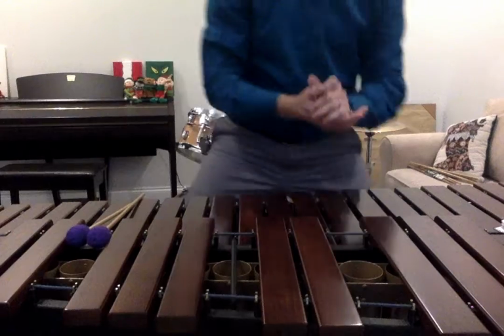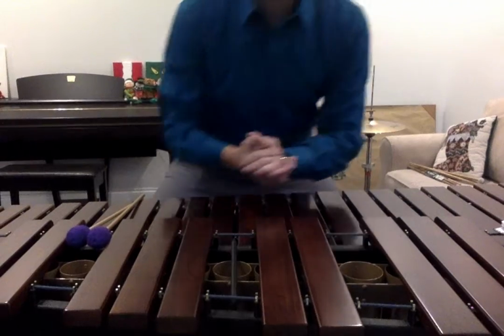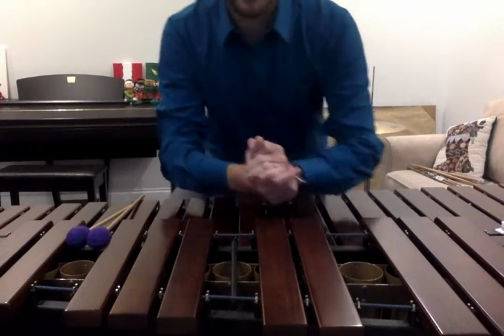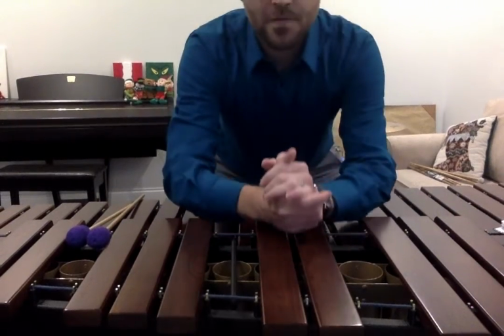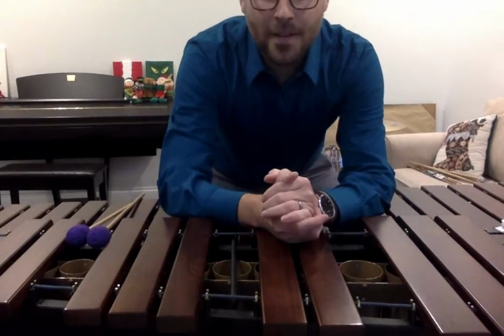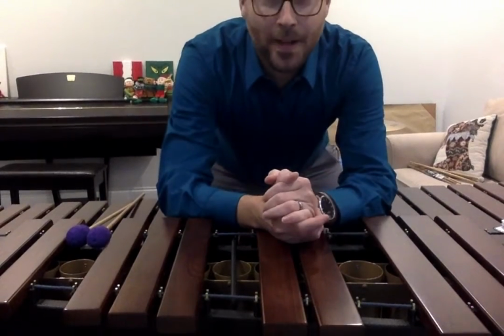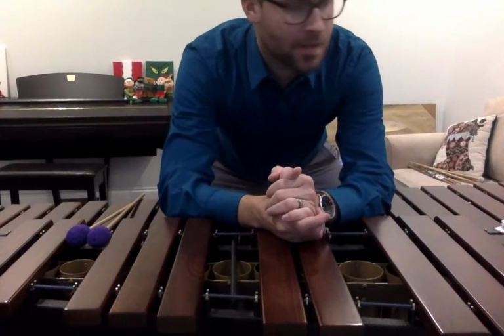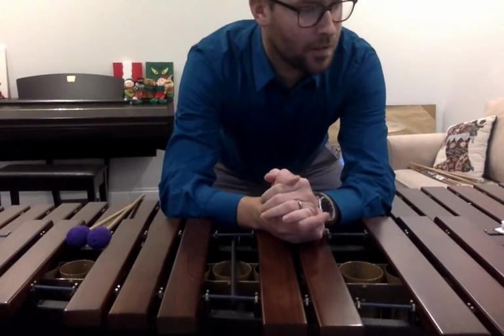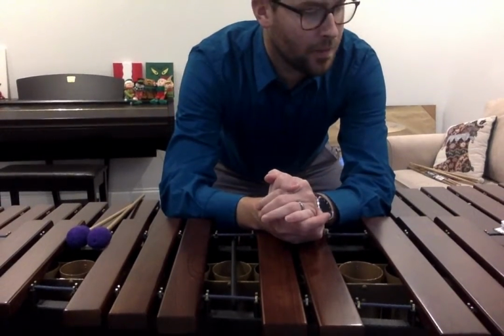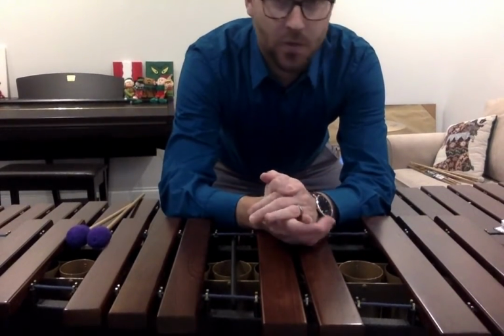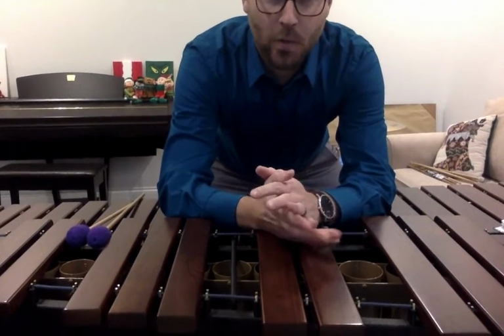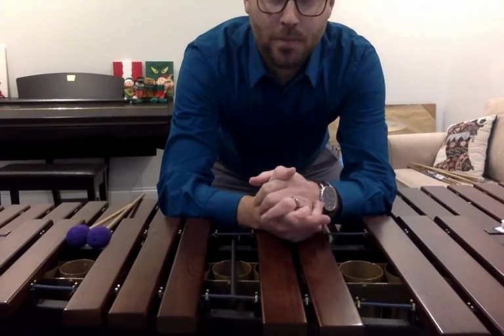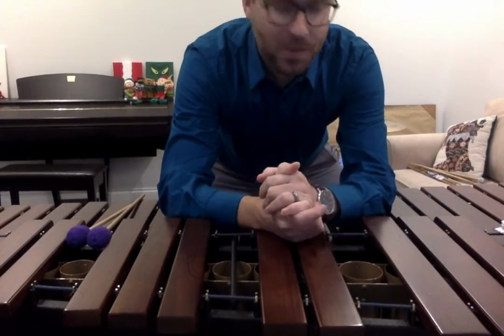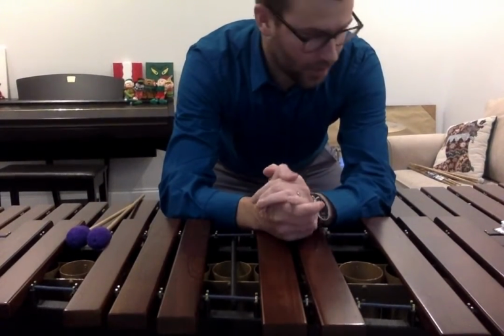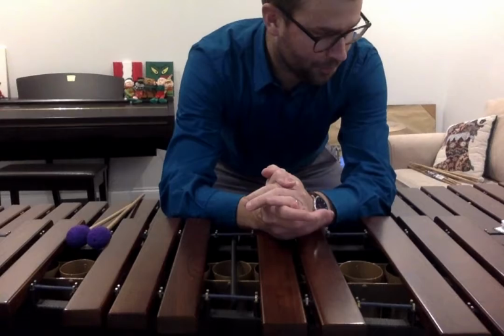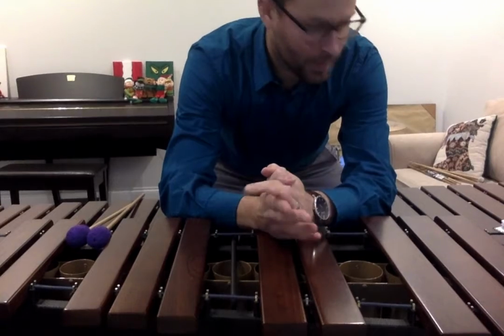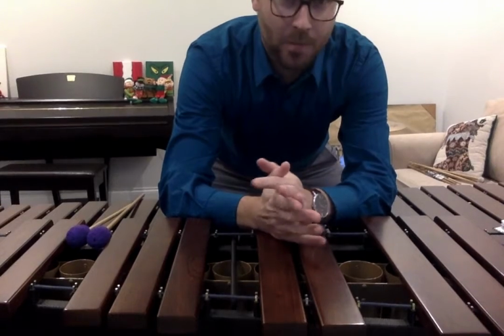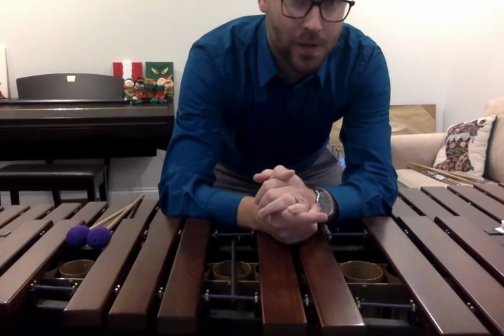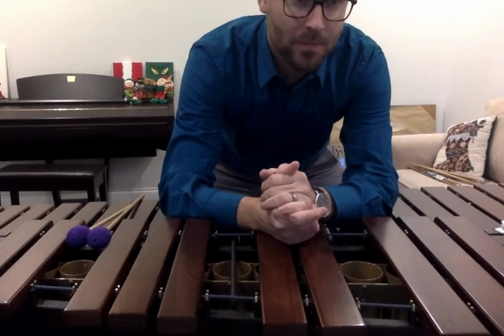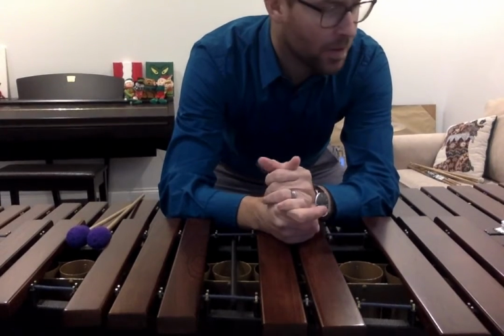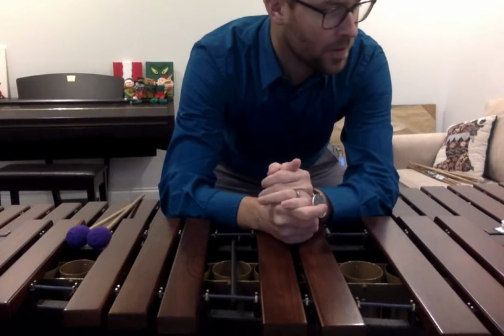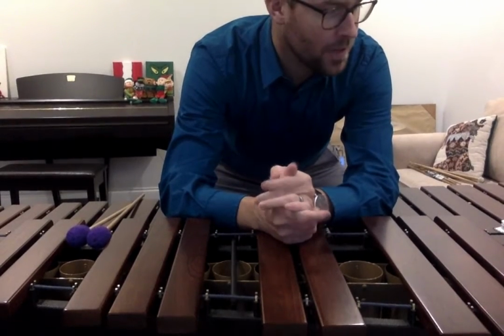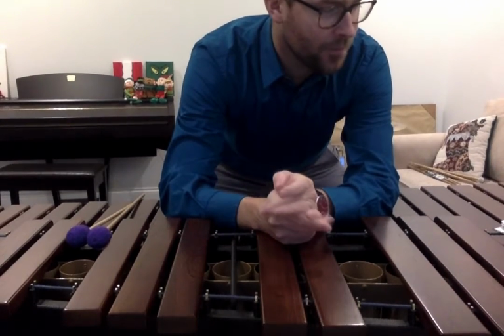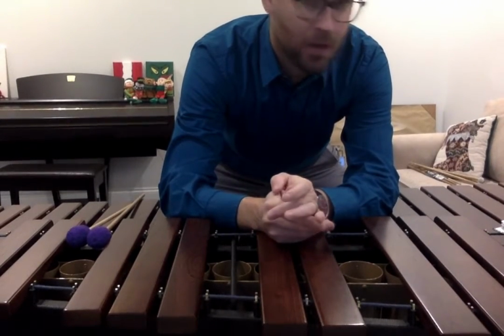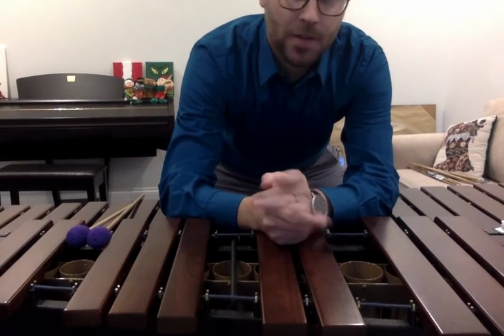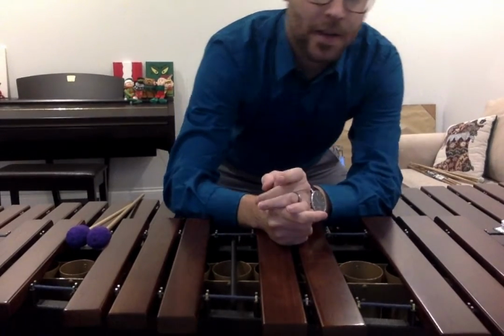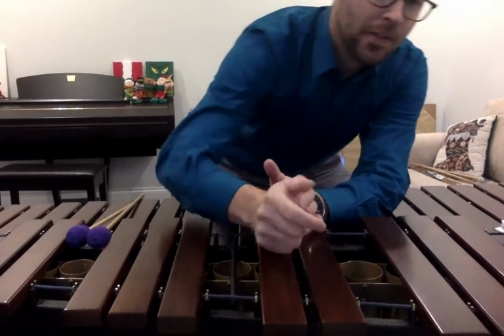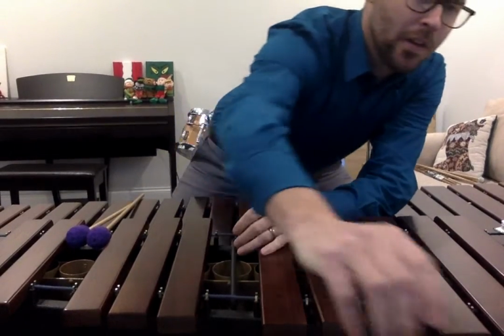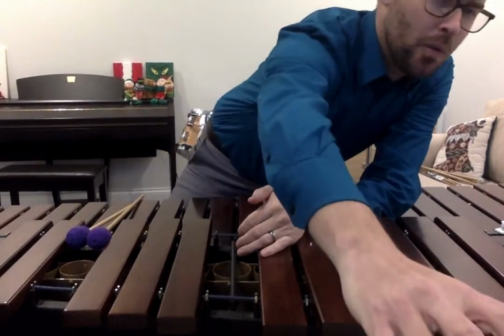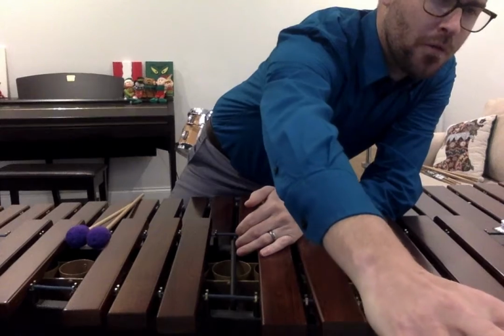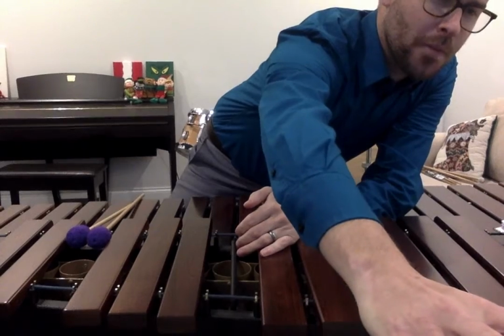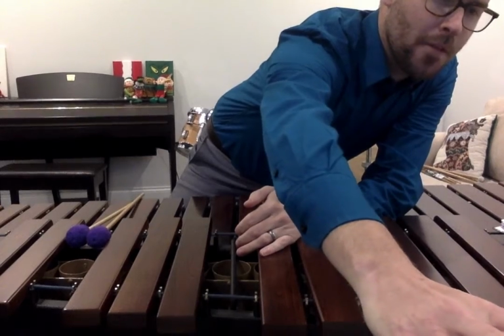Lesson 5, Mallets, page 41, music reading. Number 1, starting on C, alternate your hands, 104 on the metronome.